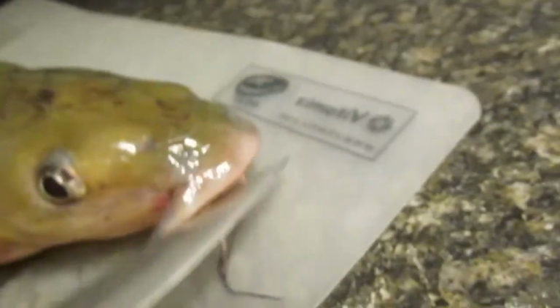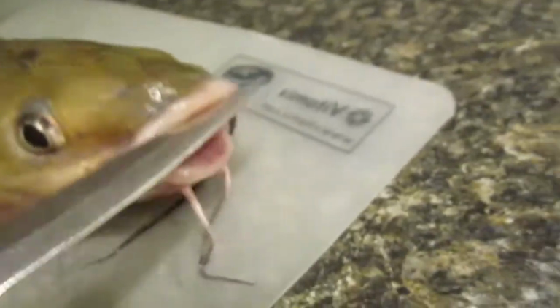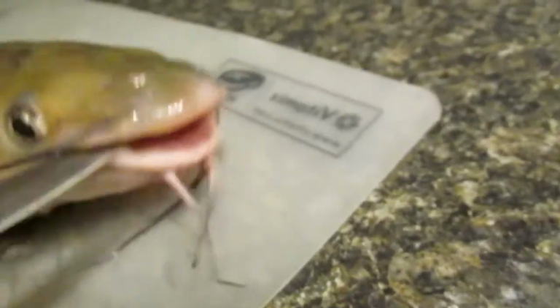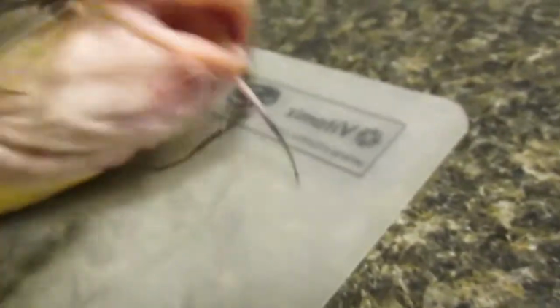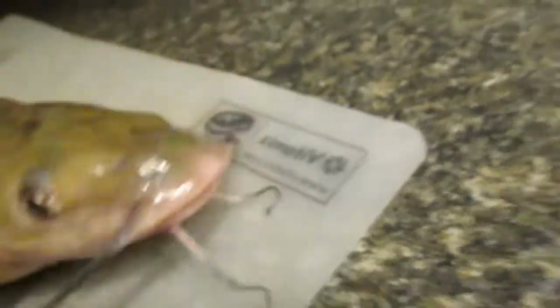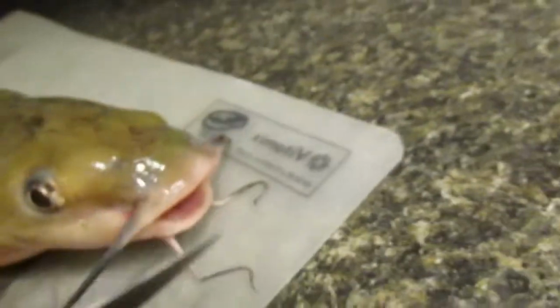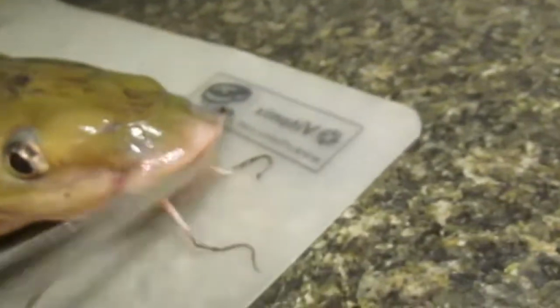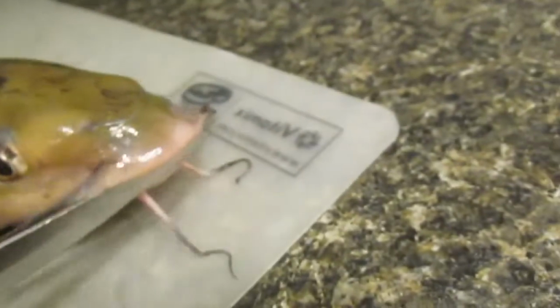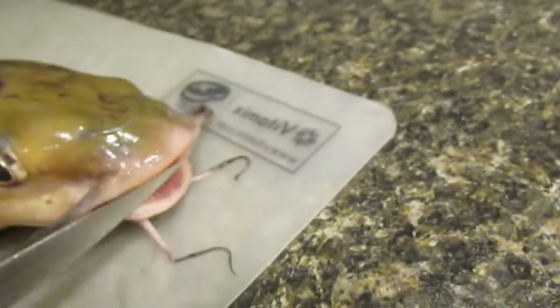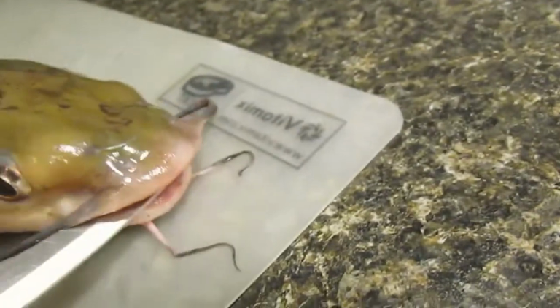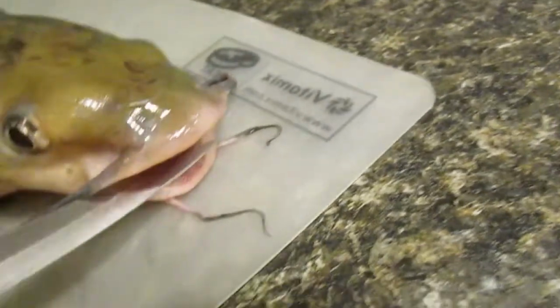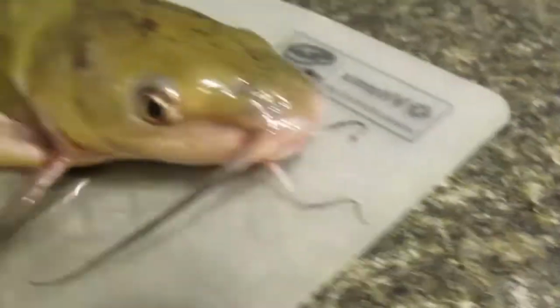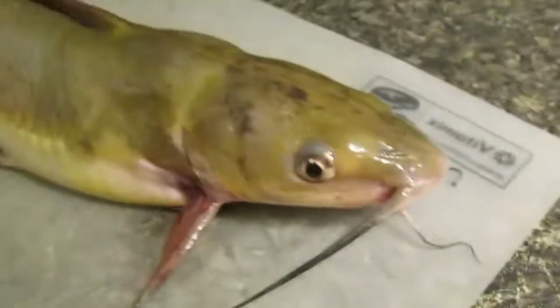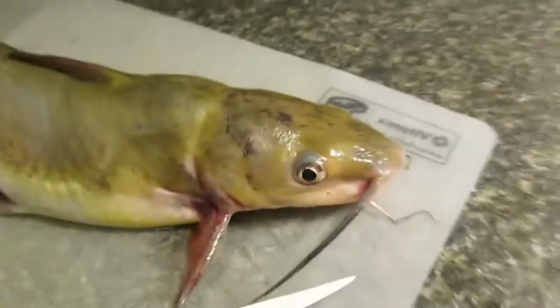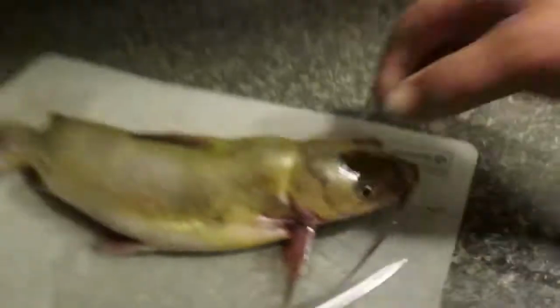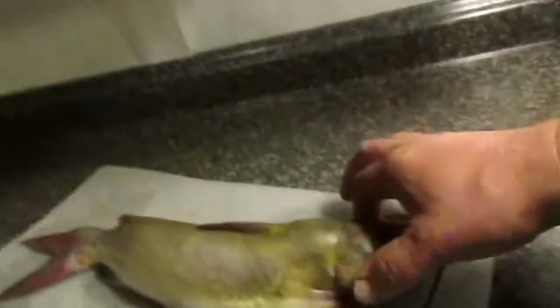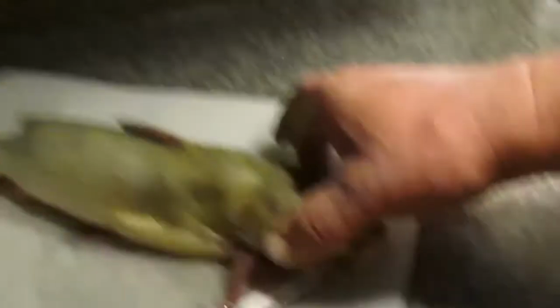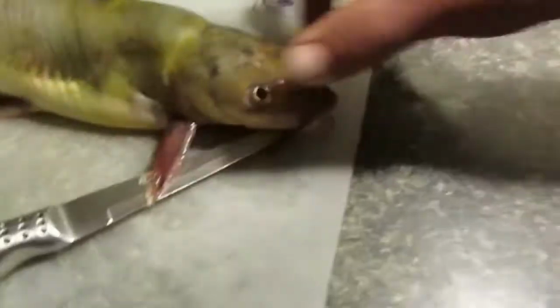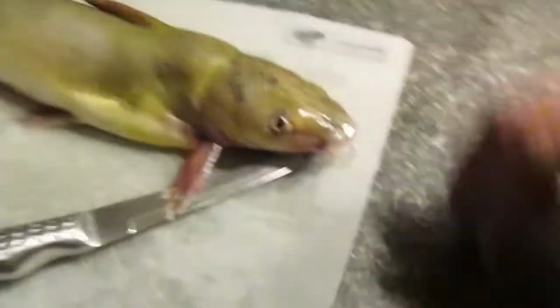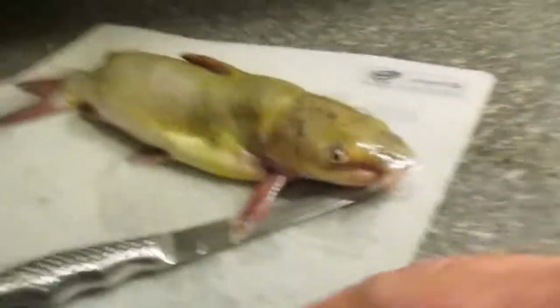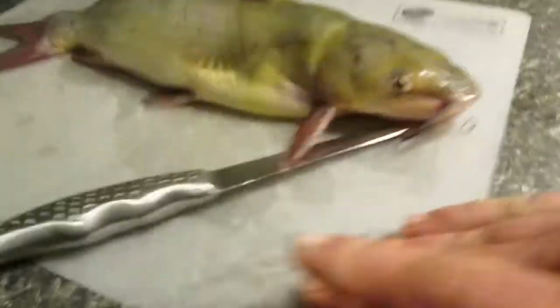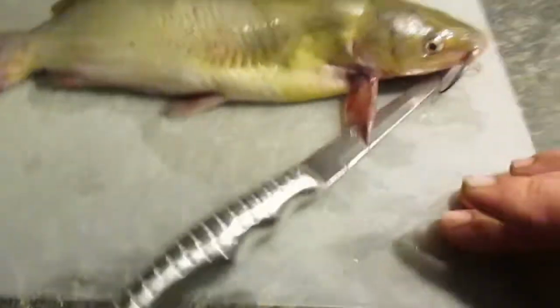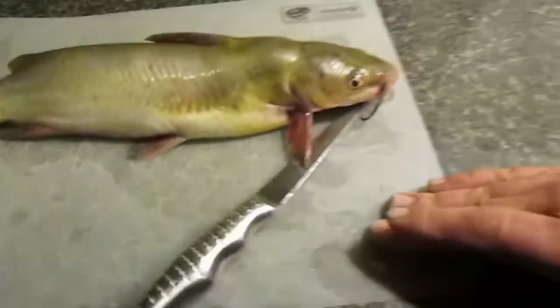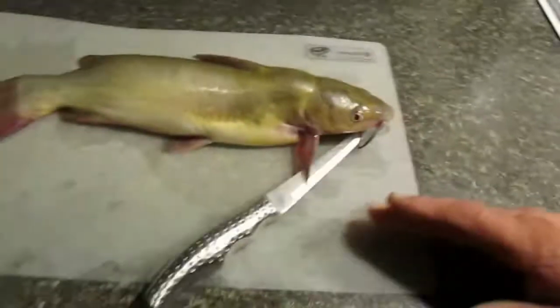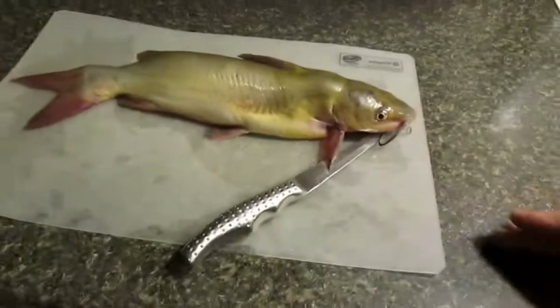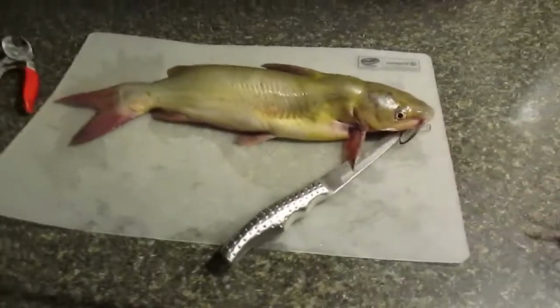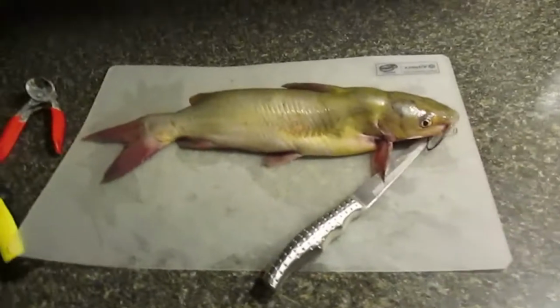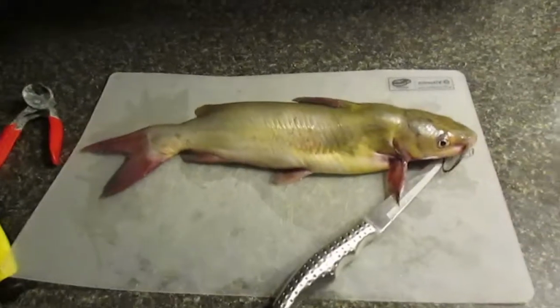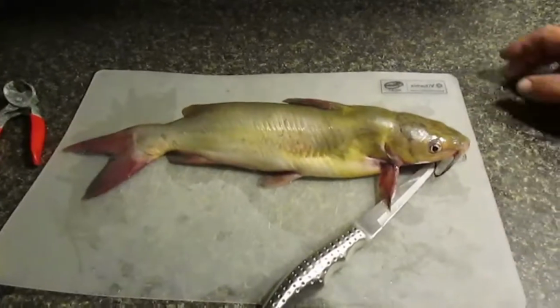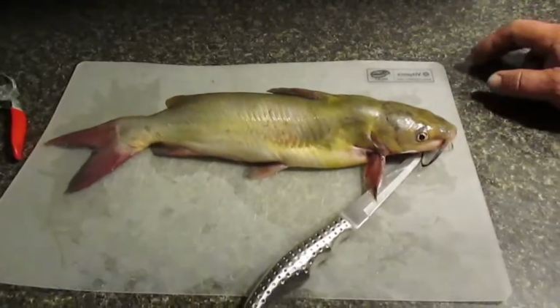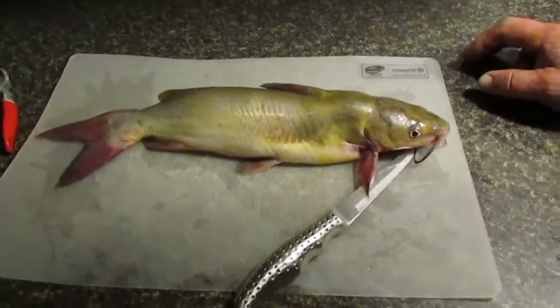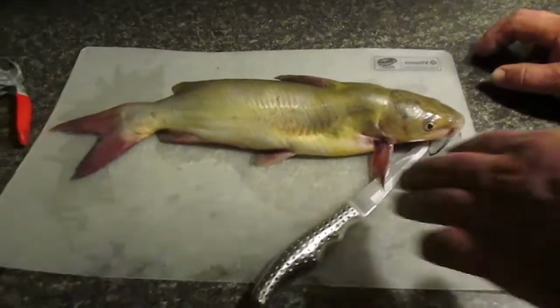Yeah, he's got a bait in there. We're going to see if my son can cut his head off. Catfish are pretty hard to cut.